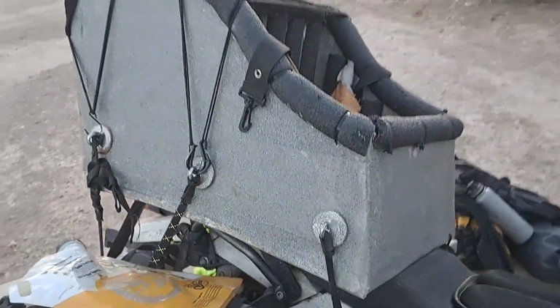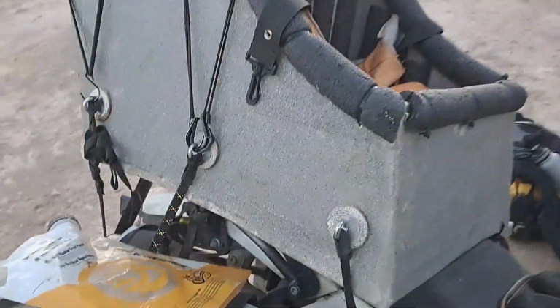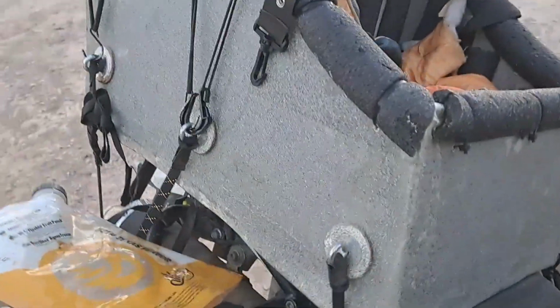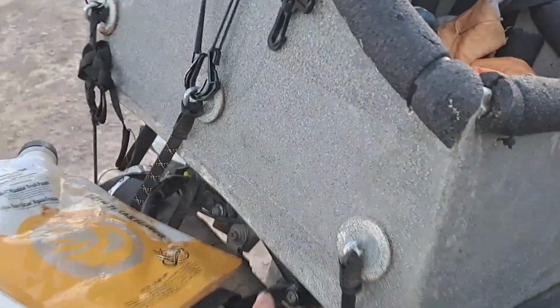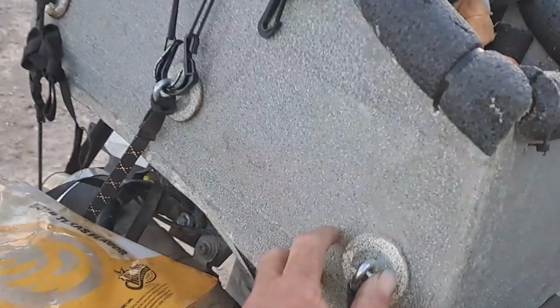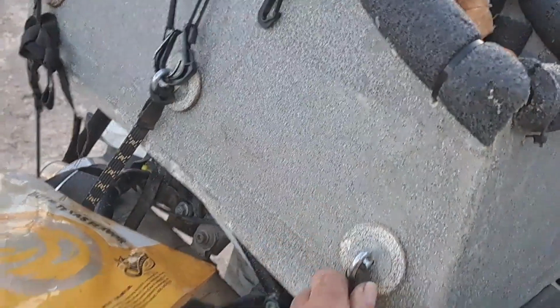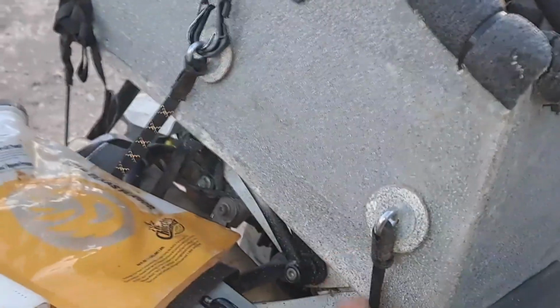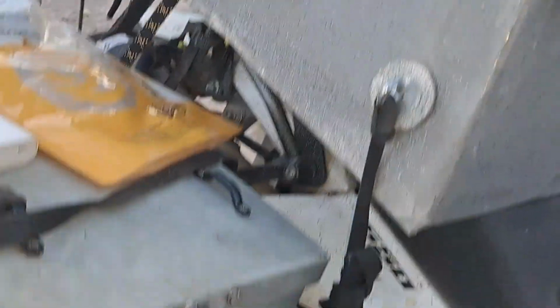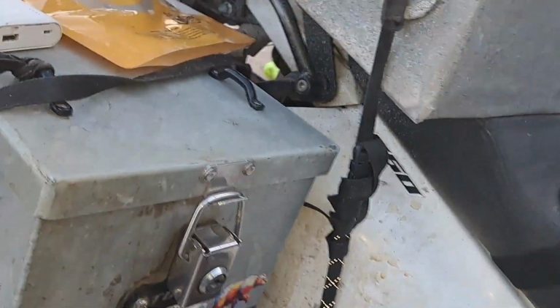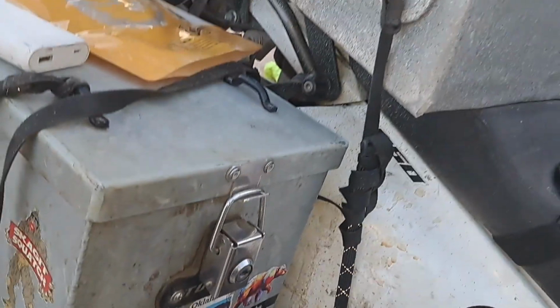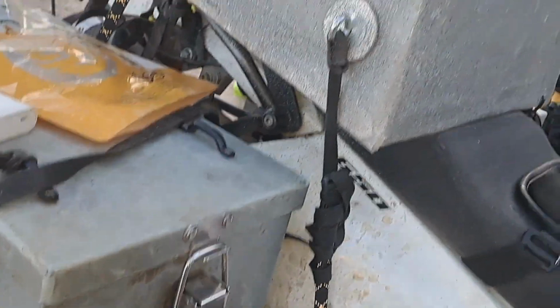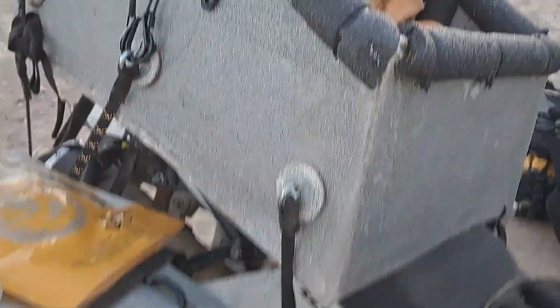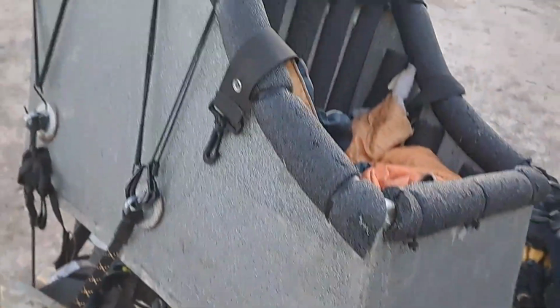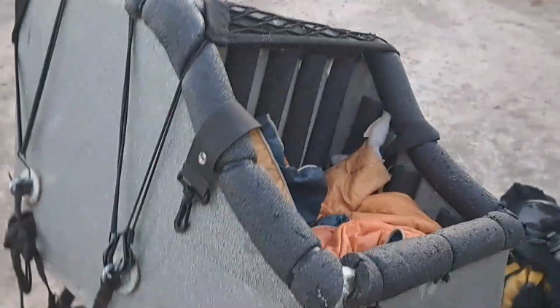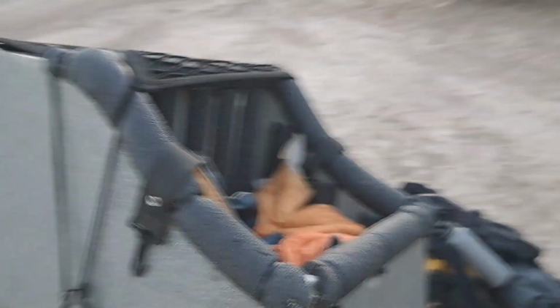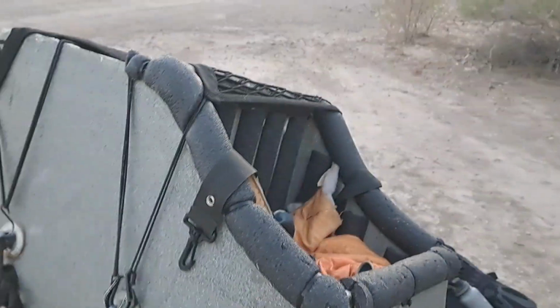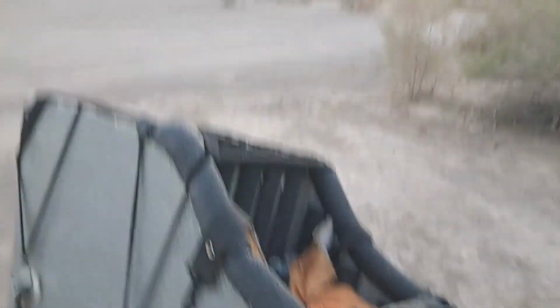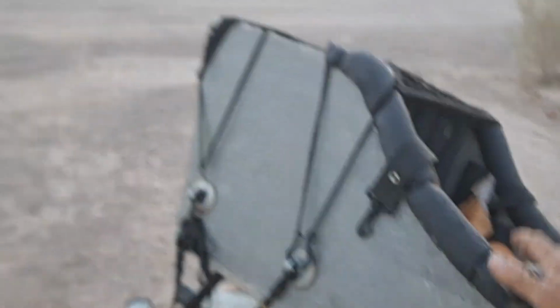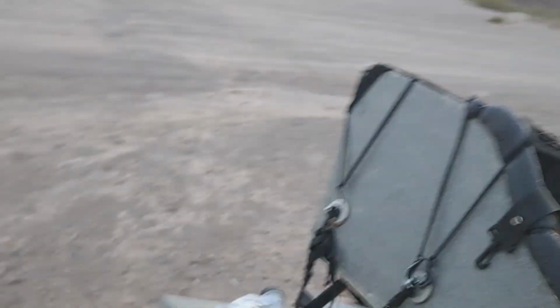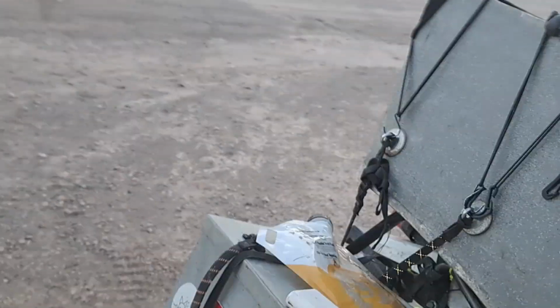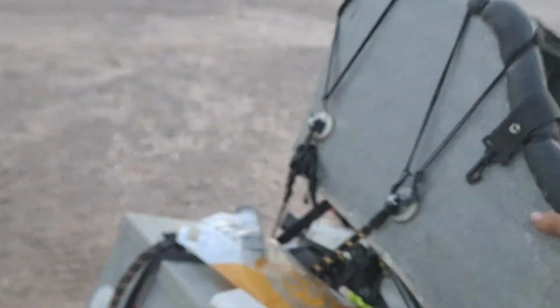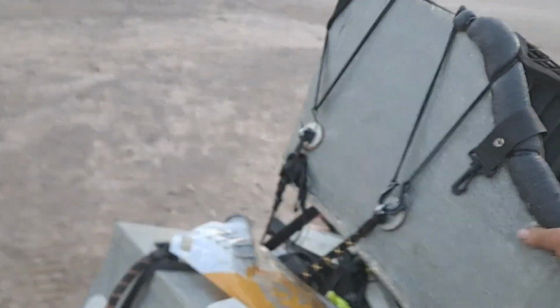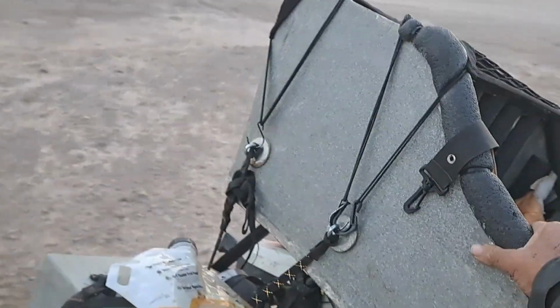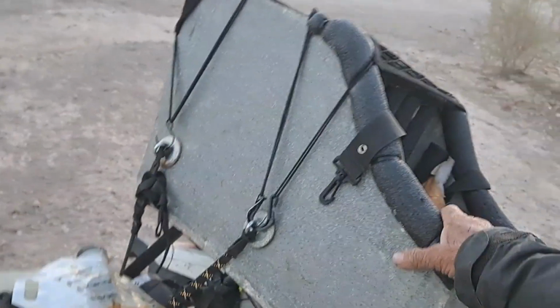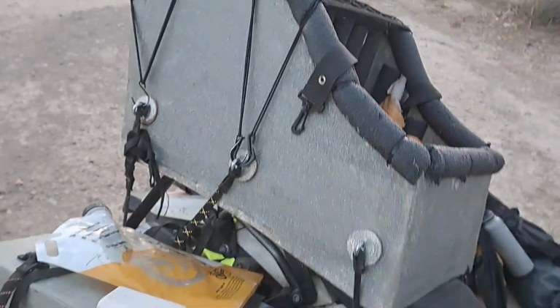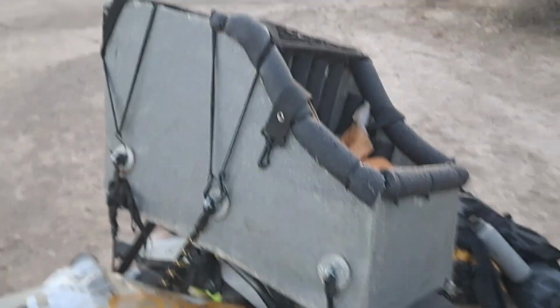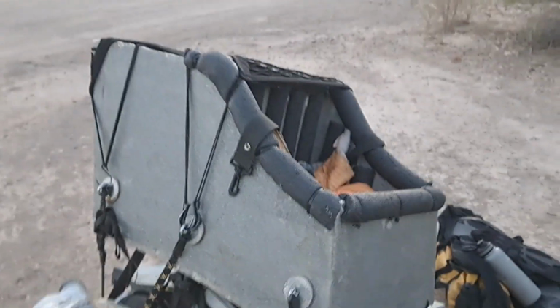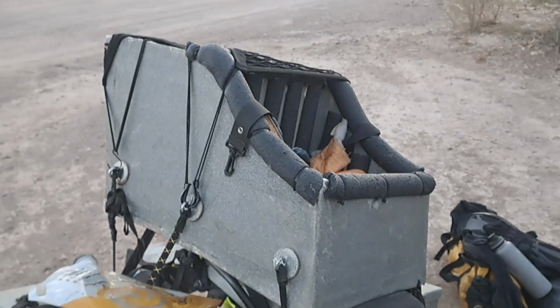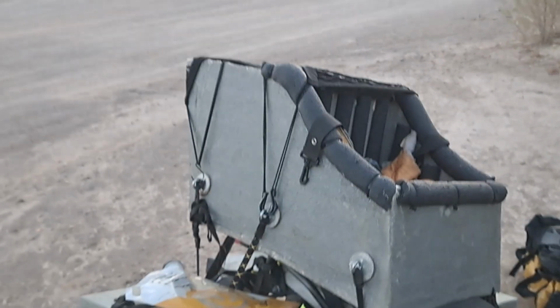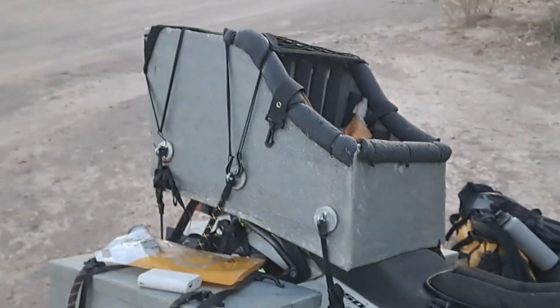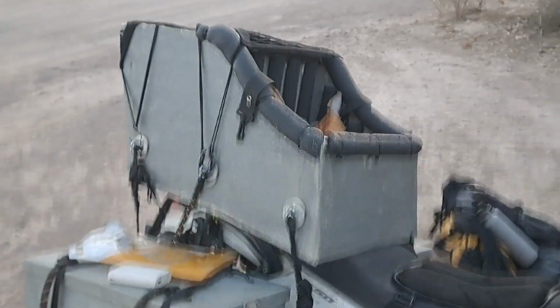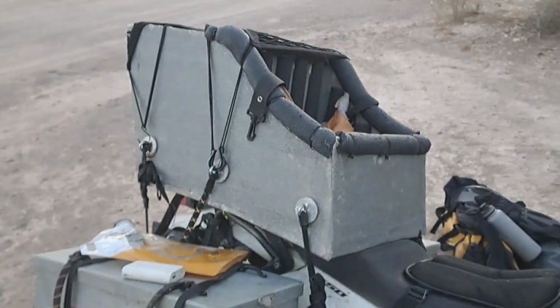I've got six hard points on here that mount with rock straps to the bike. Let's see if I can show you this — you can rock the whole bike by the box and it doesn't move at all.